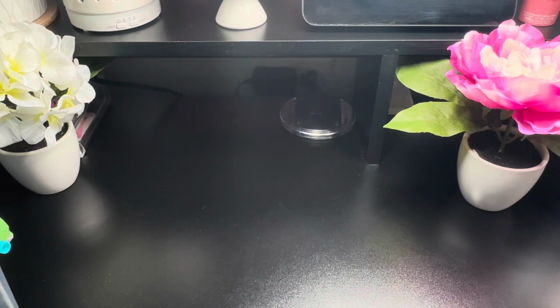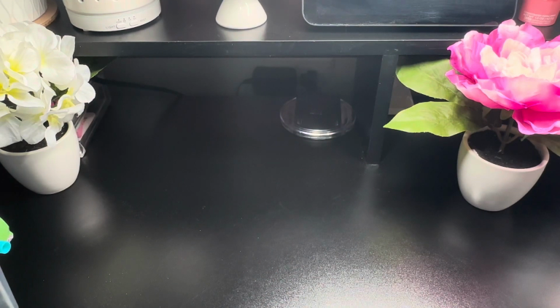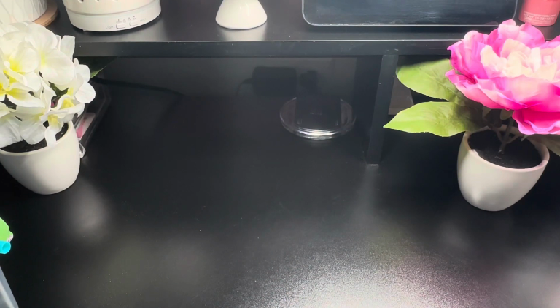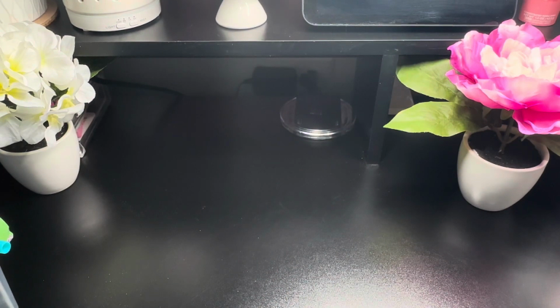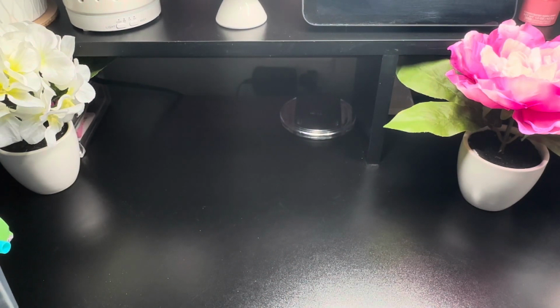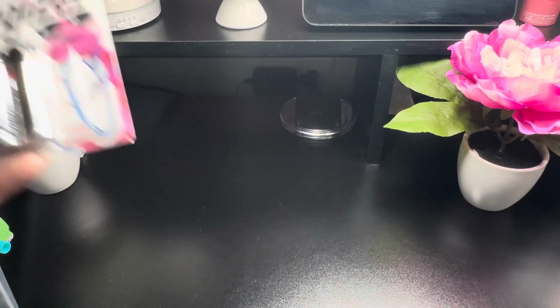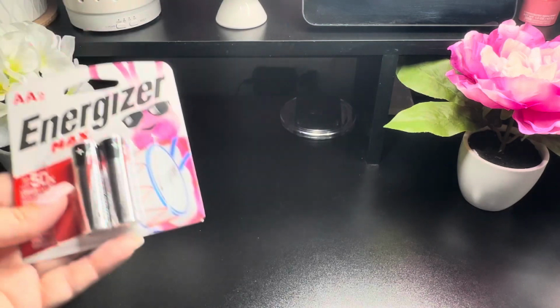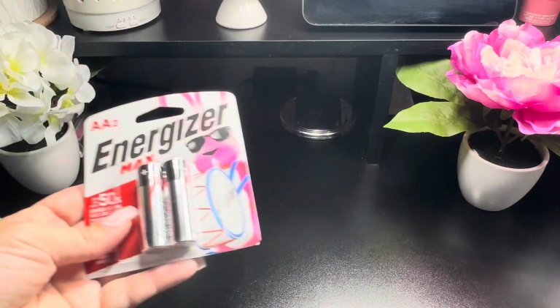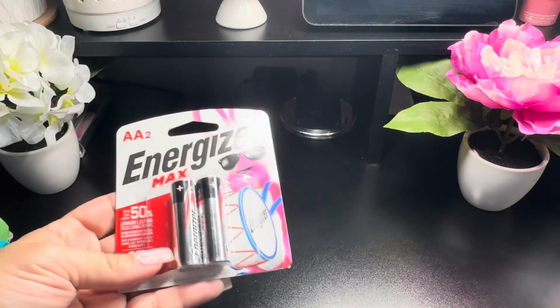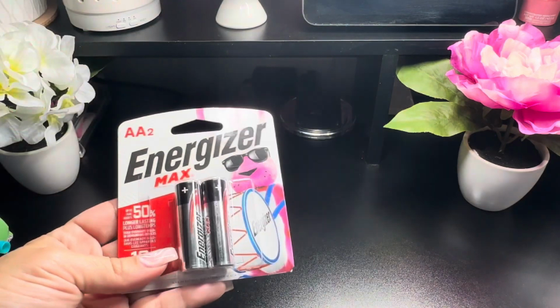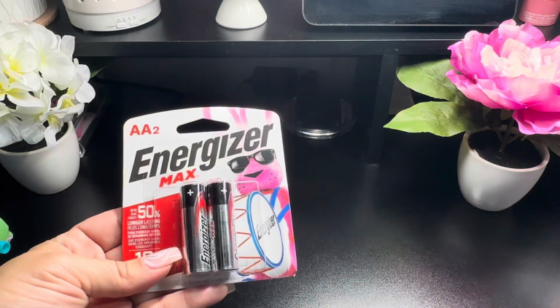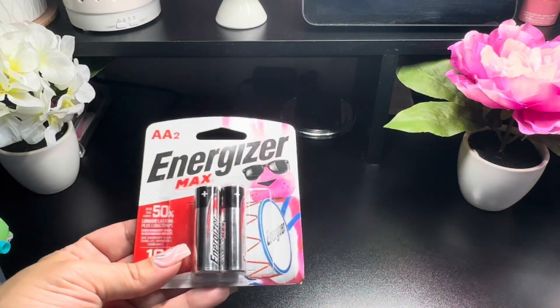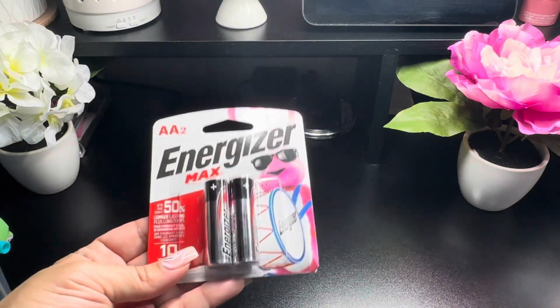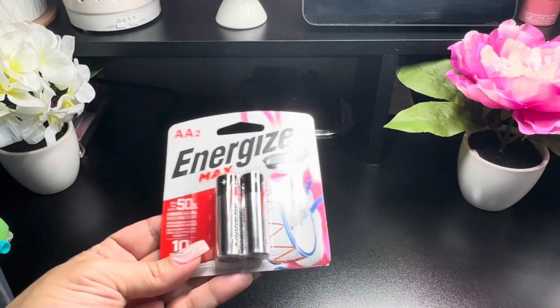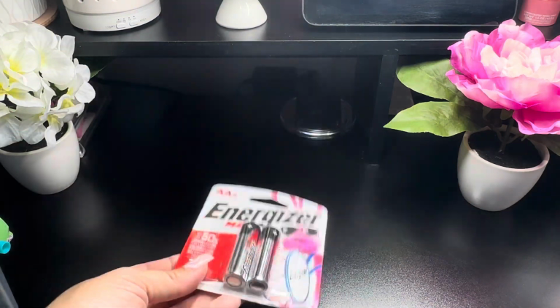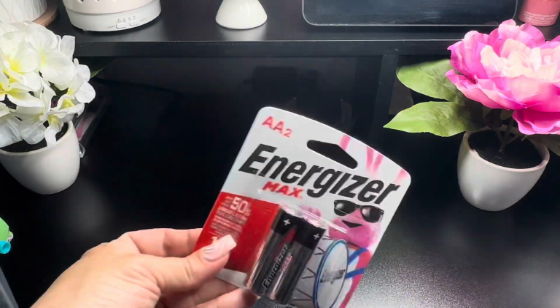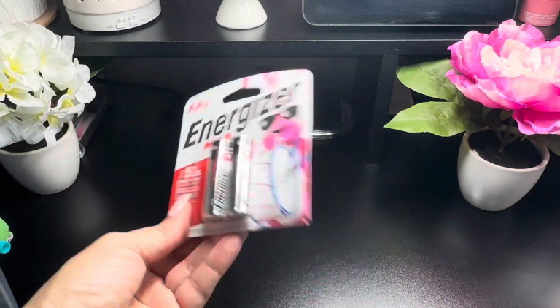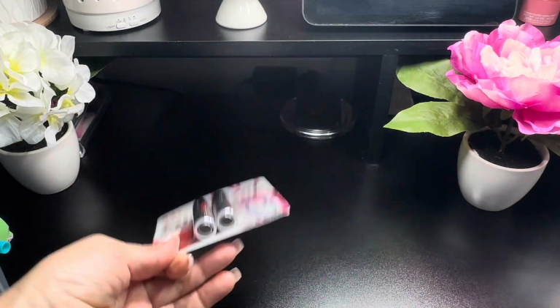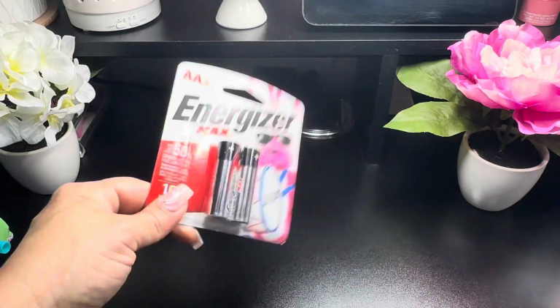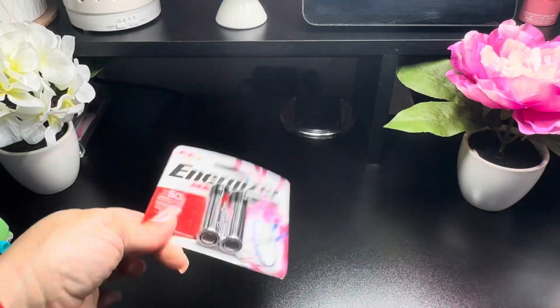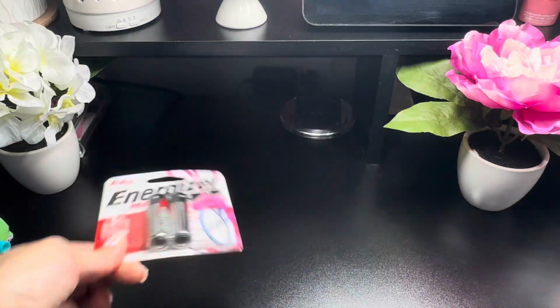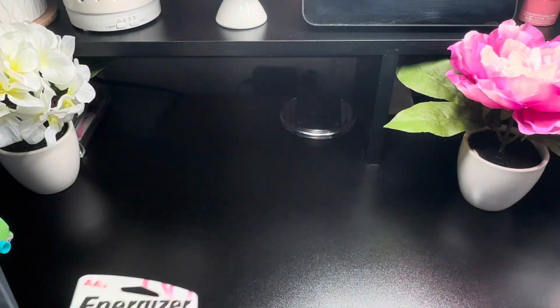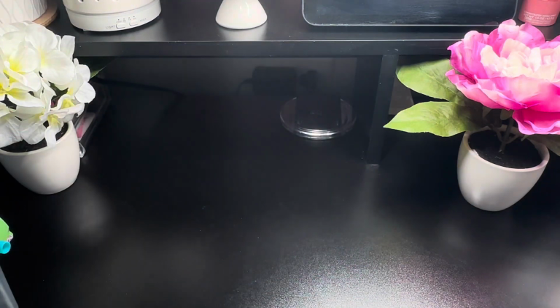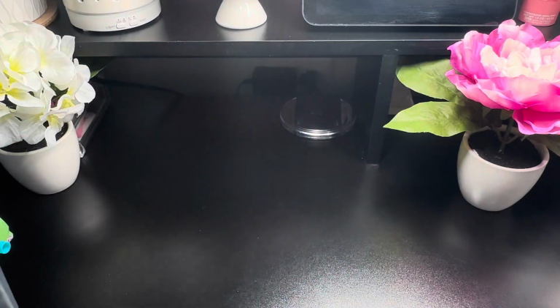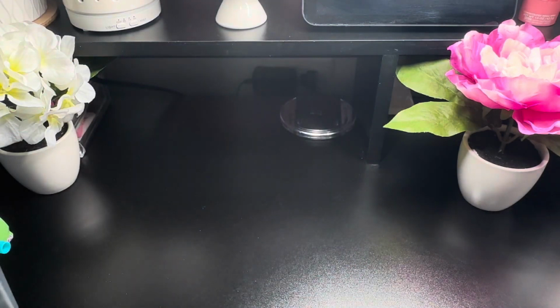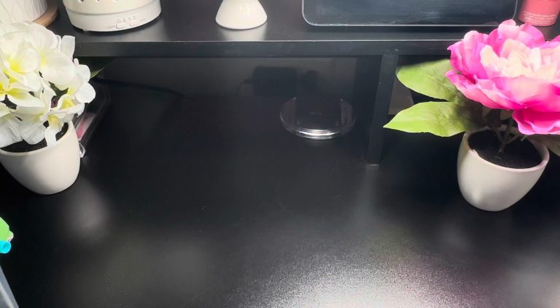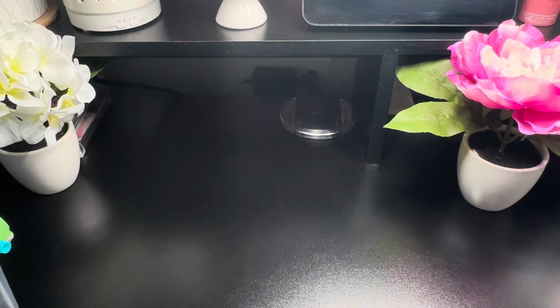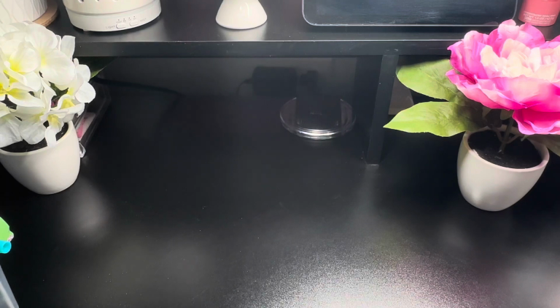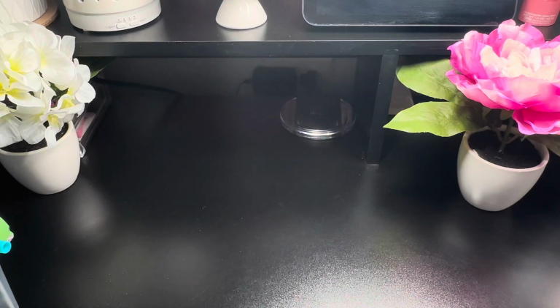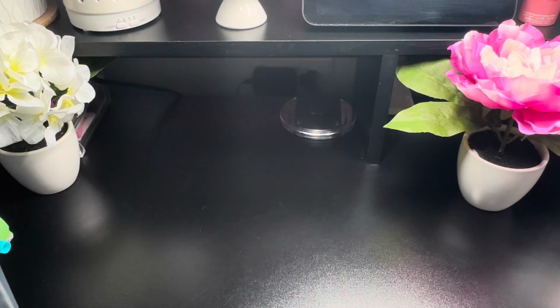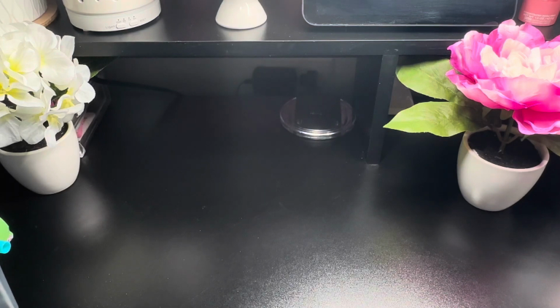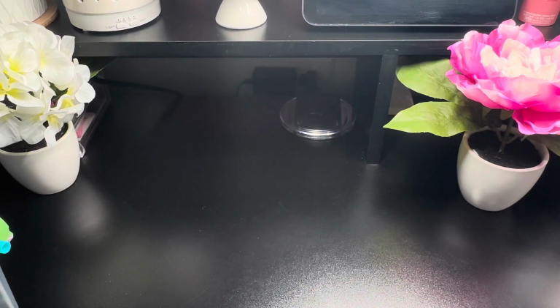I also picked up a pack of double-A Energizer Max batteries for my smoke detector.